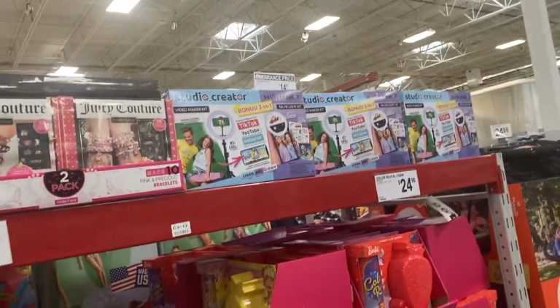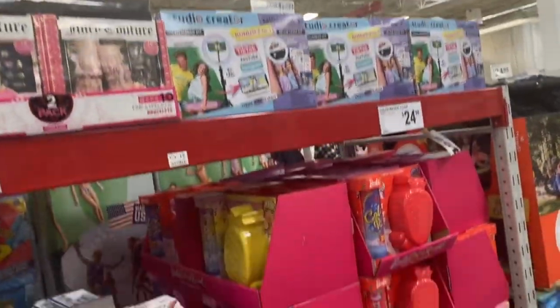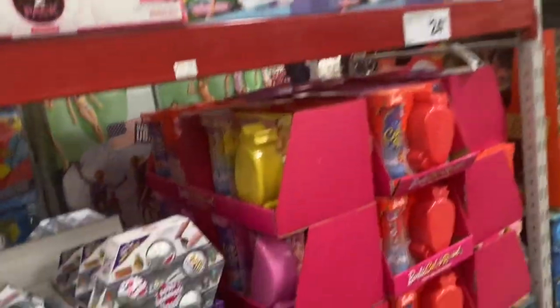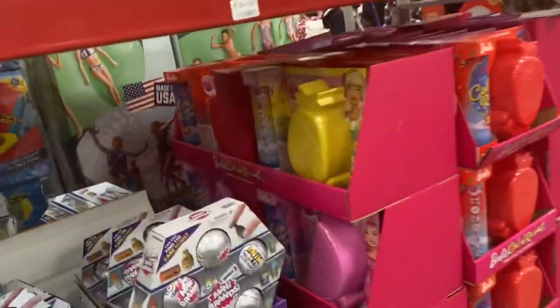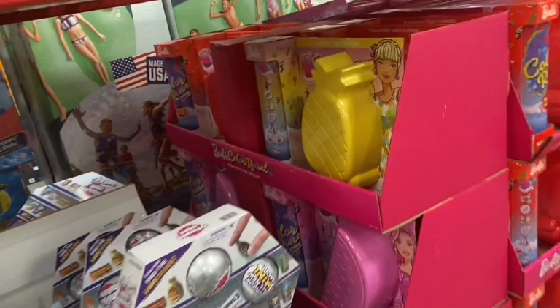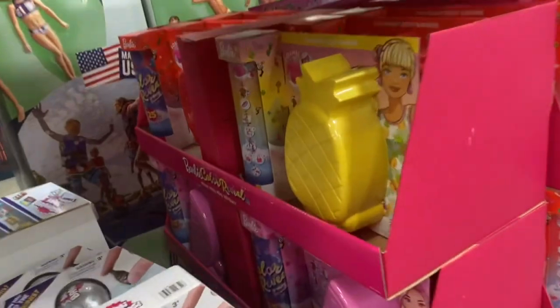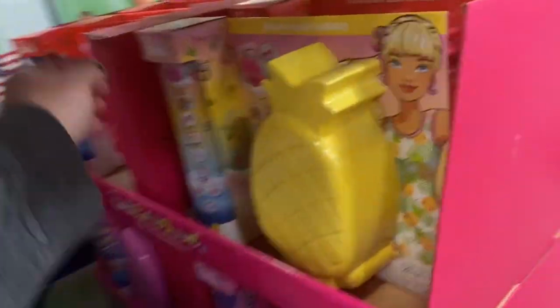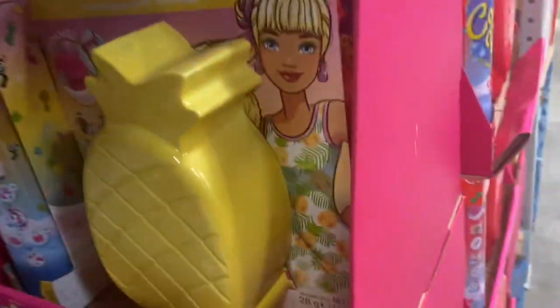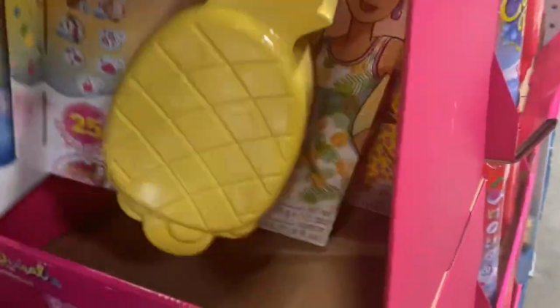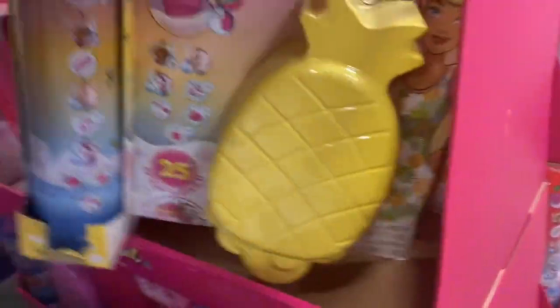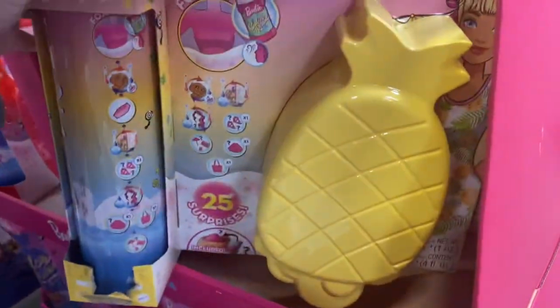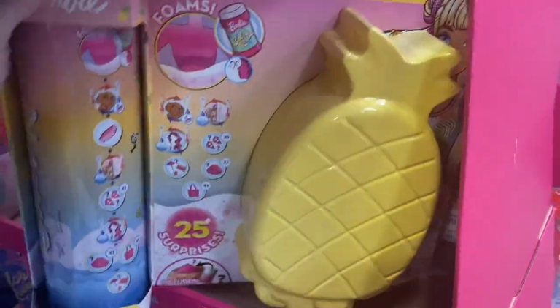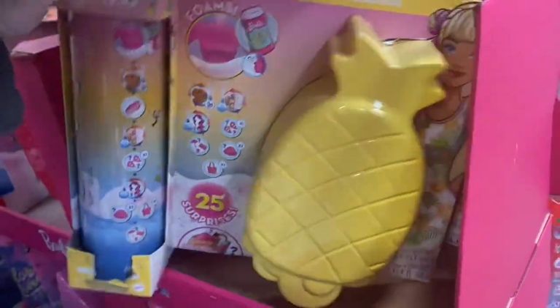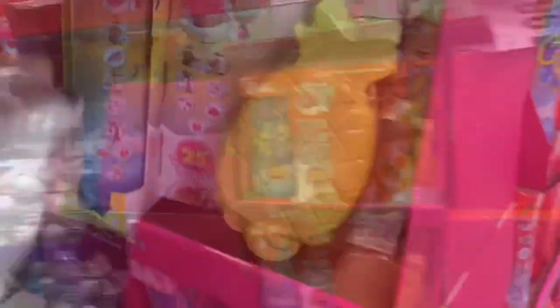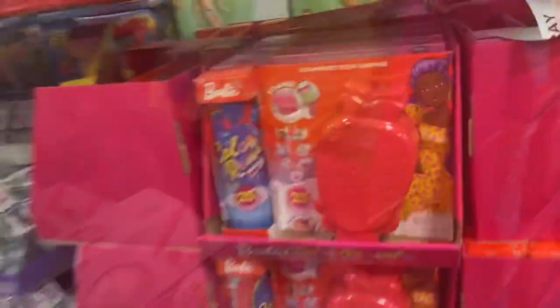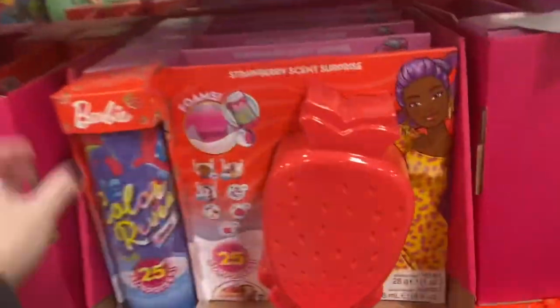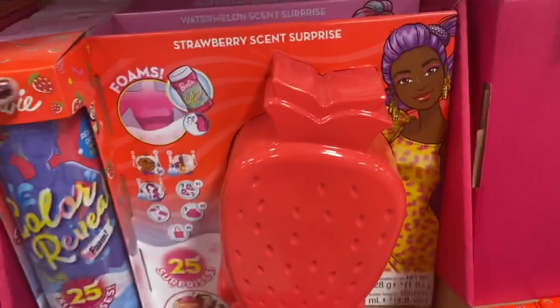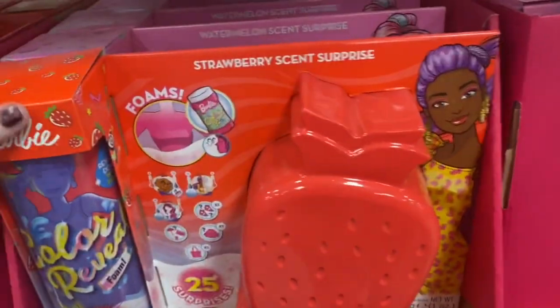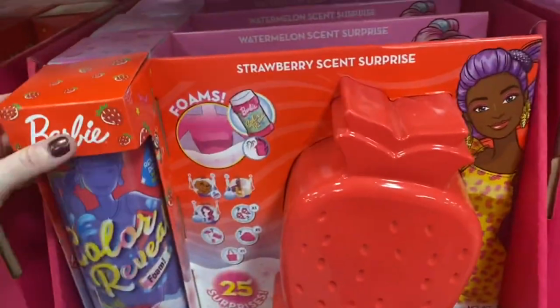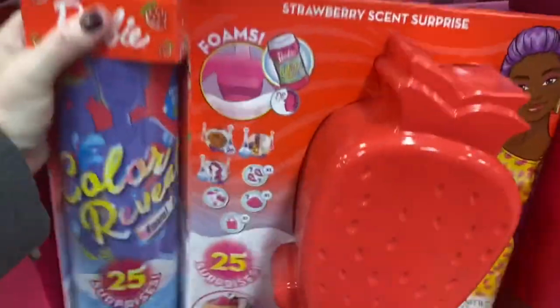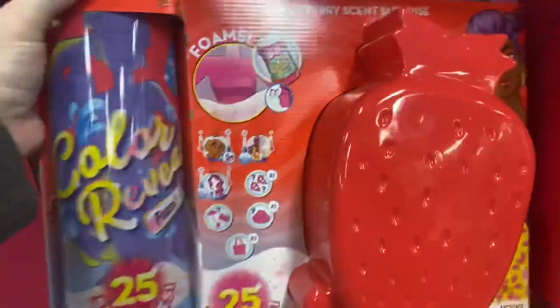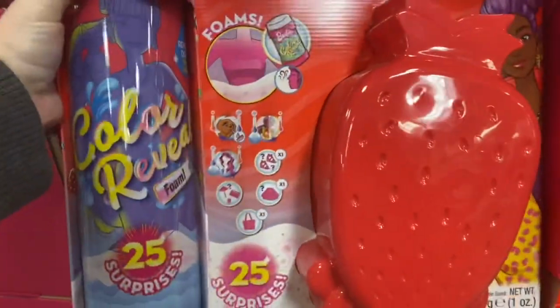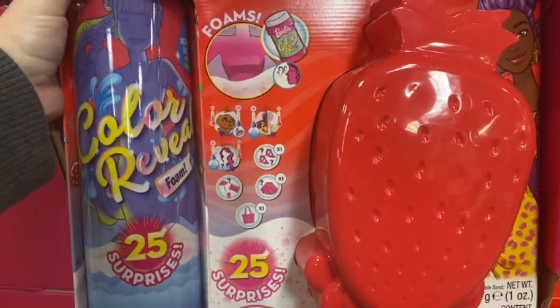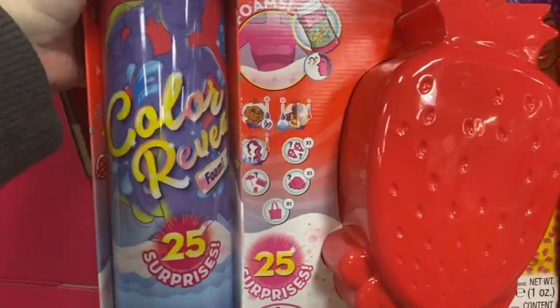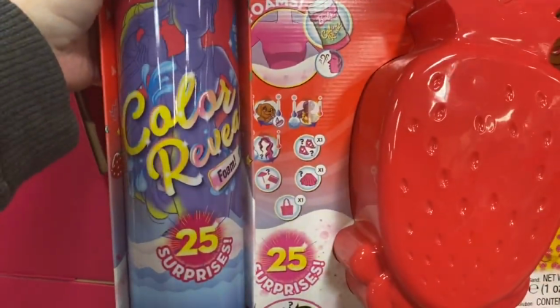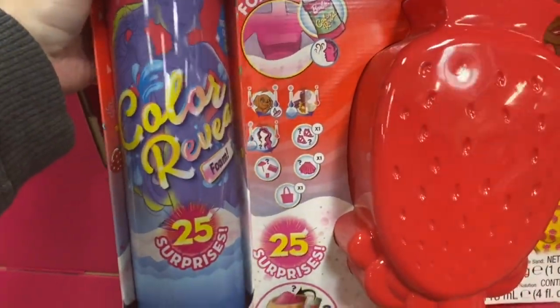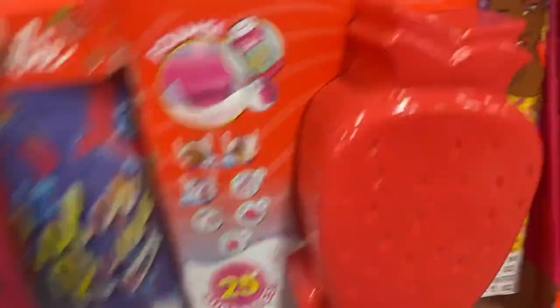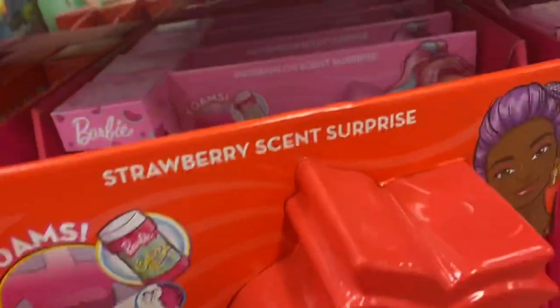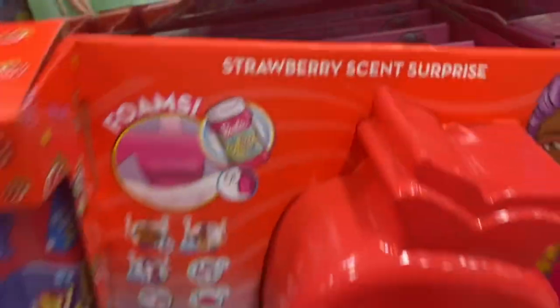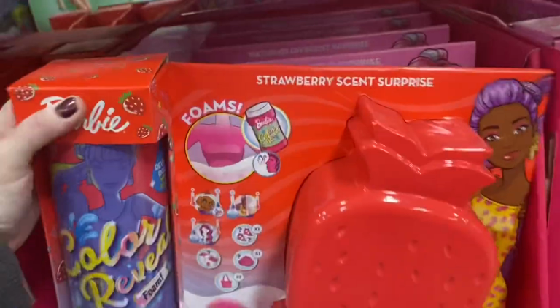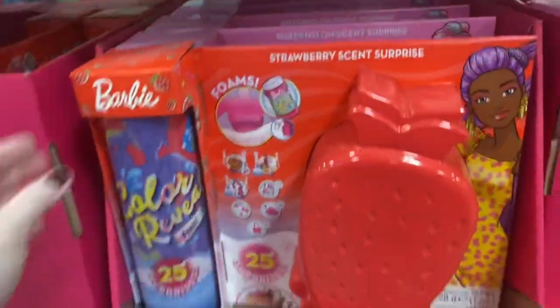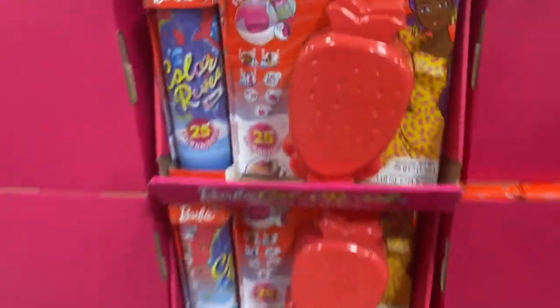Studio creator — what is this thing? It's Barbie Scented Surprise. It's foam inside — watermelon, strawberry, and pineapple. That's interesting.